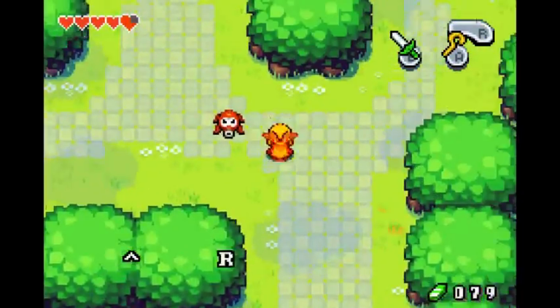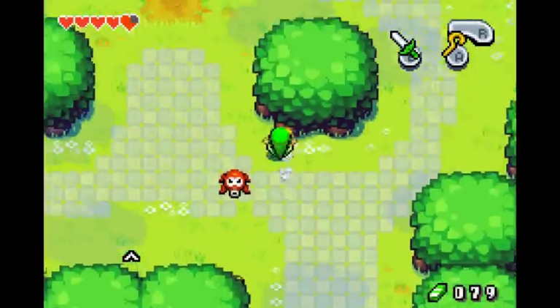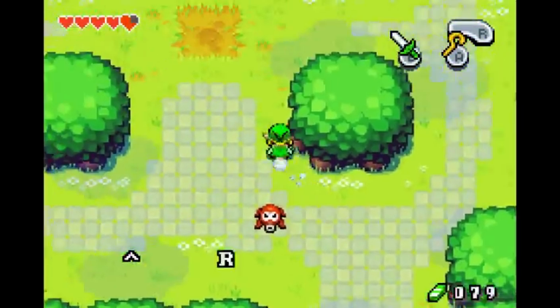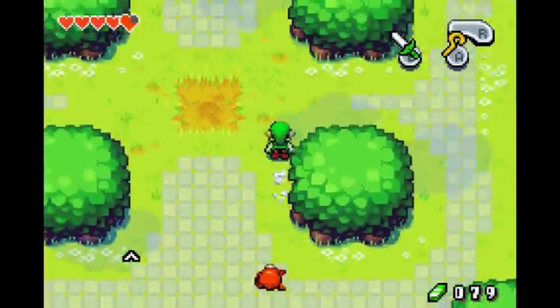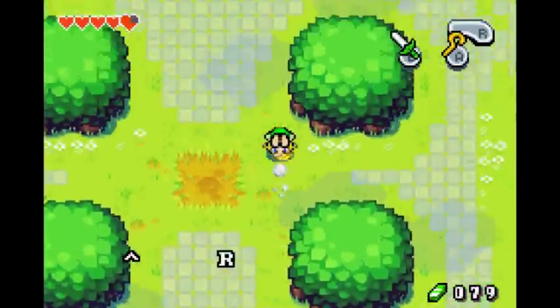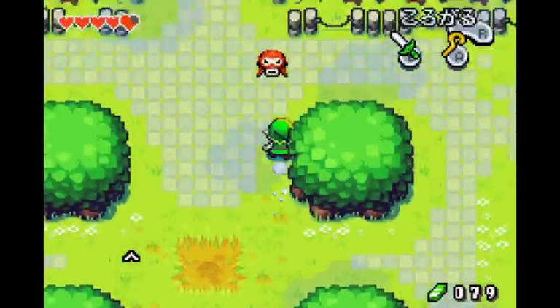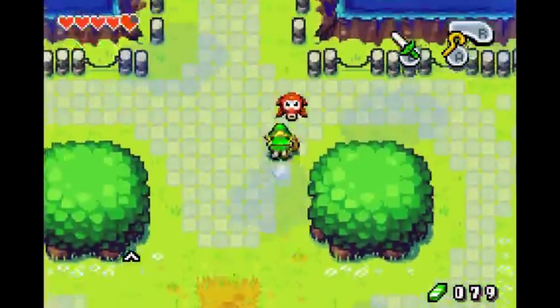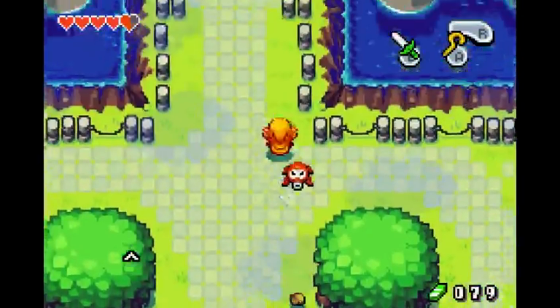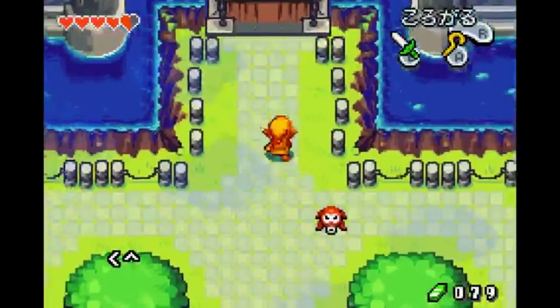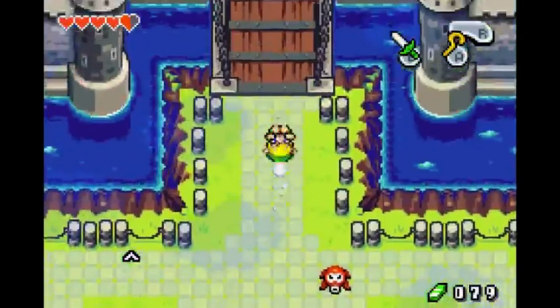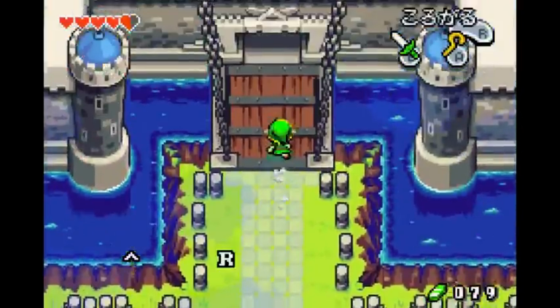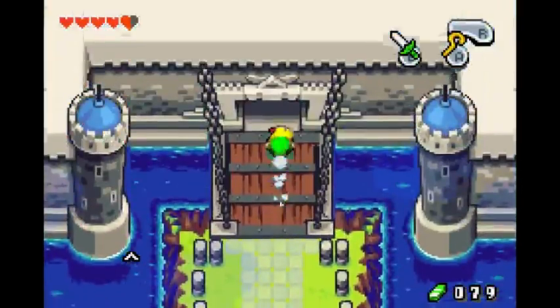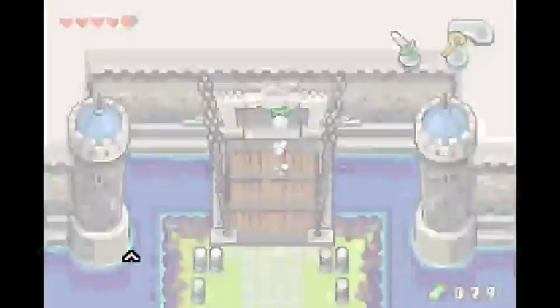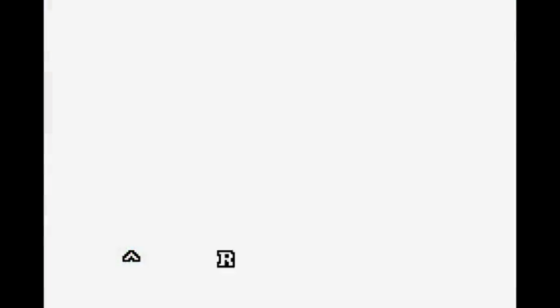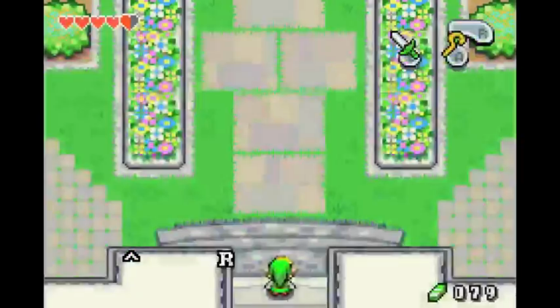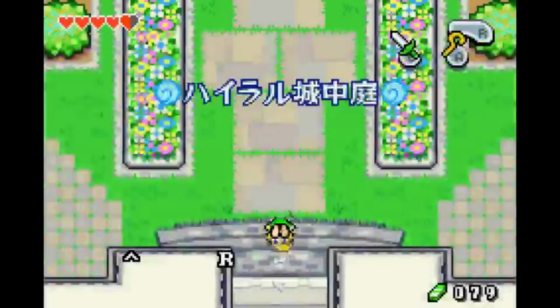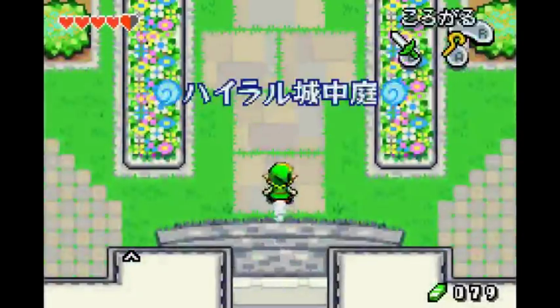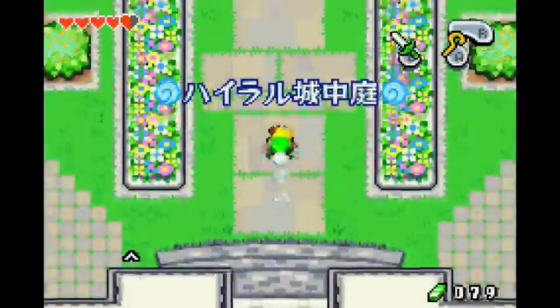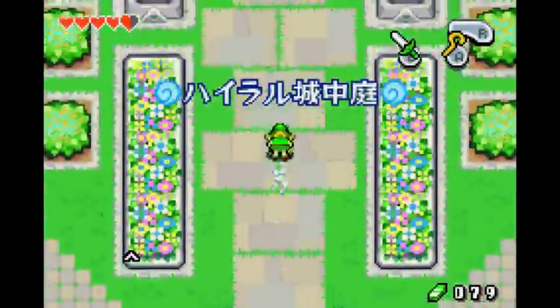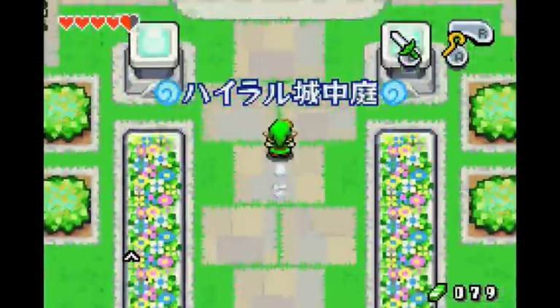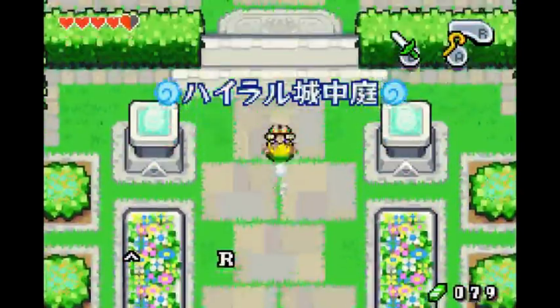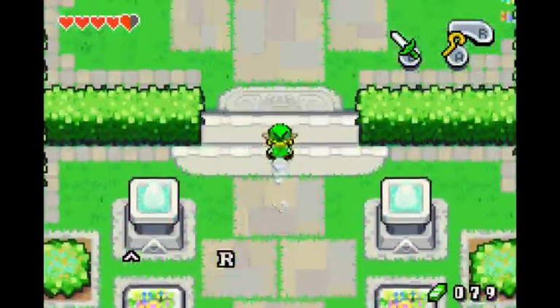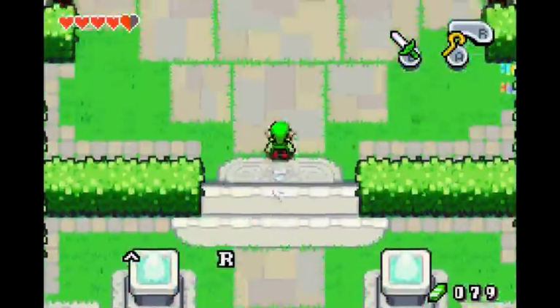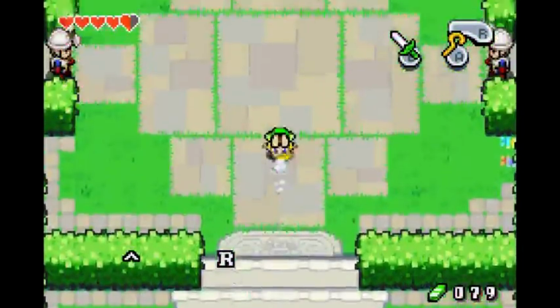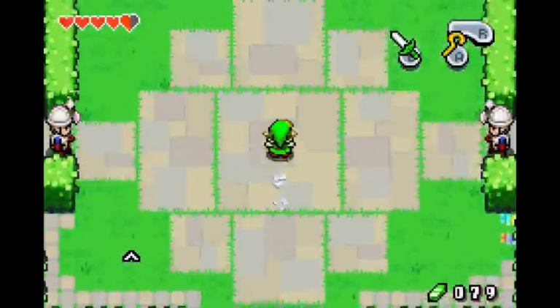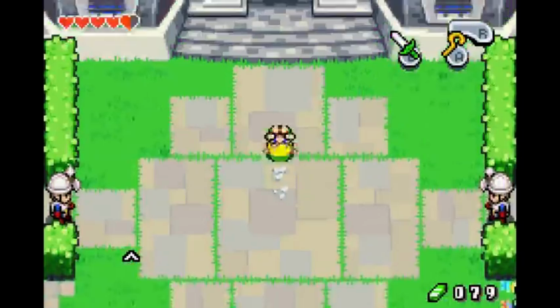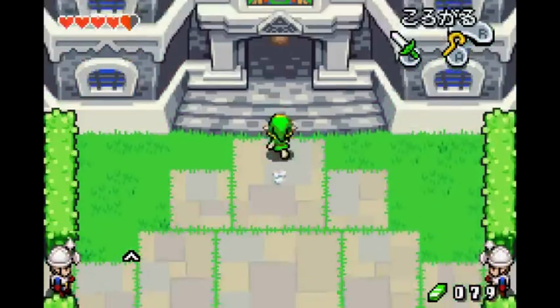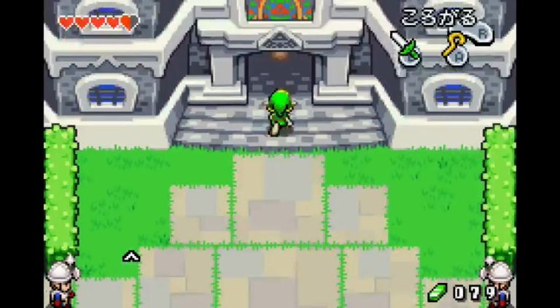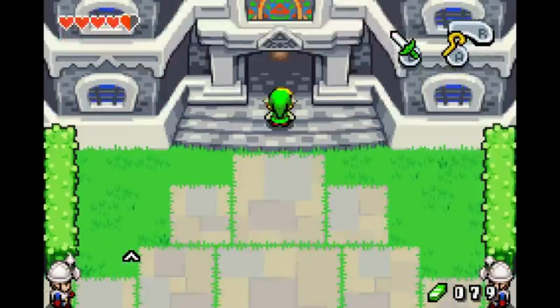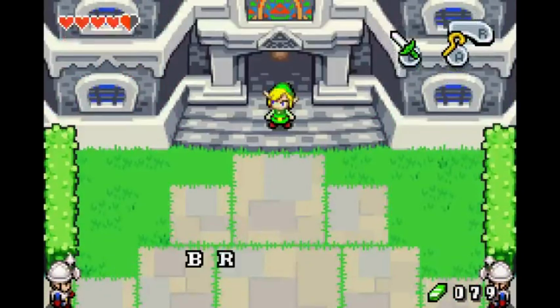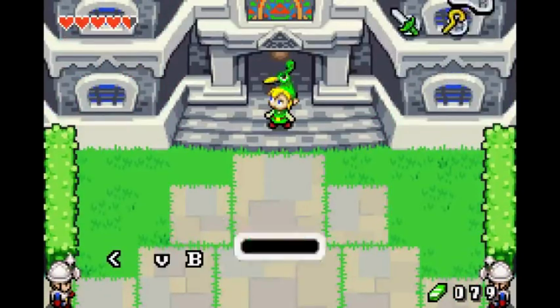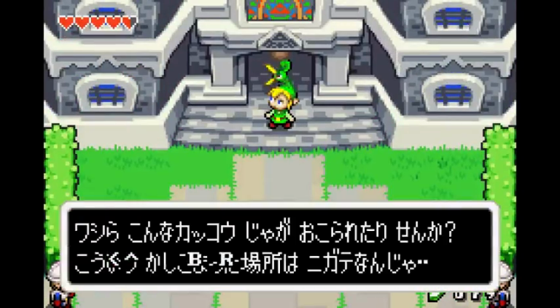This guy always hits you — well, always hits me anyways. That guy usually not, but anyways — 7 rolls. Then there's an Ezlo trigger, so don't walk into that.